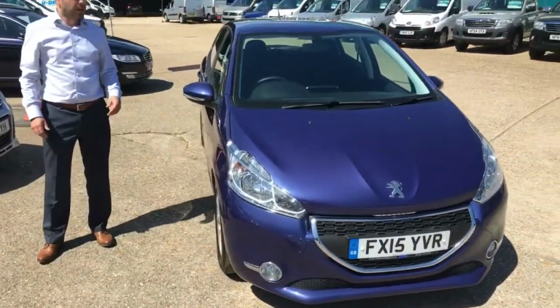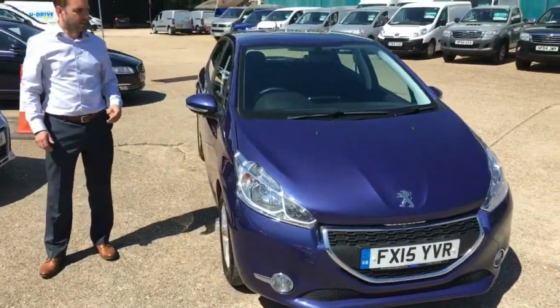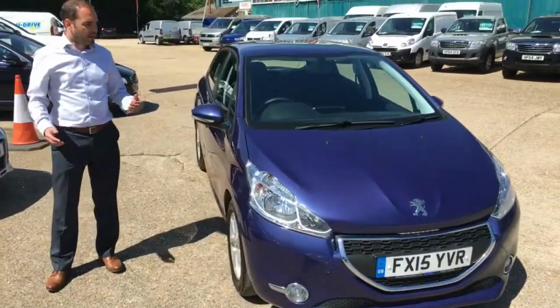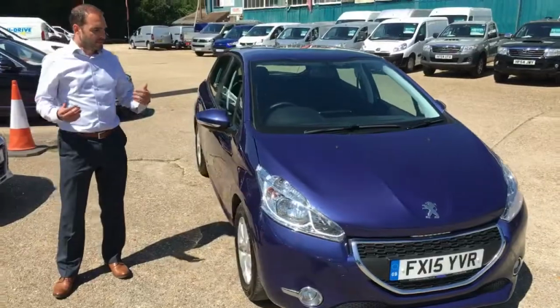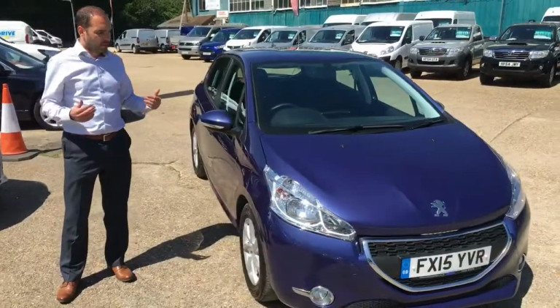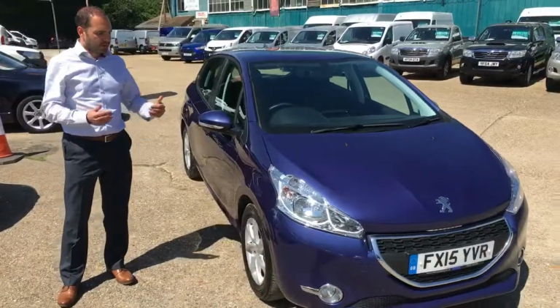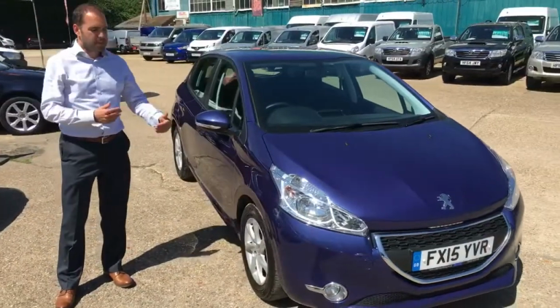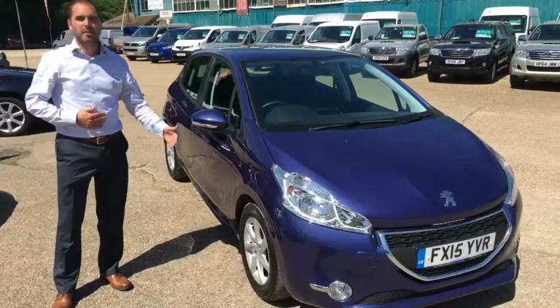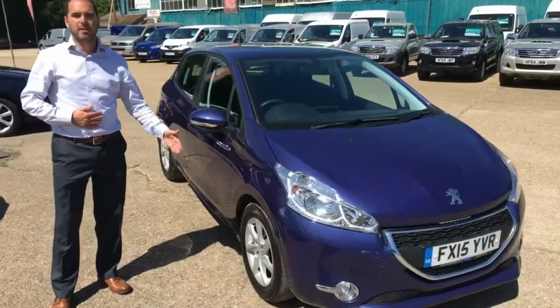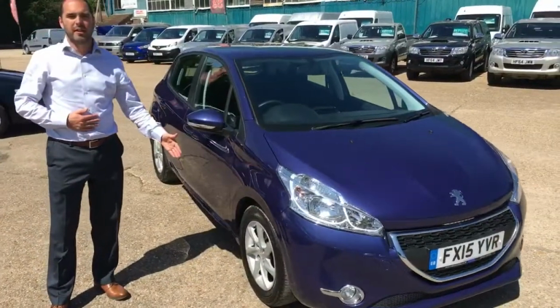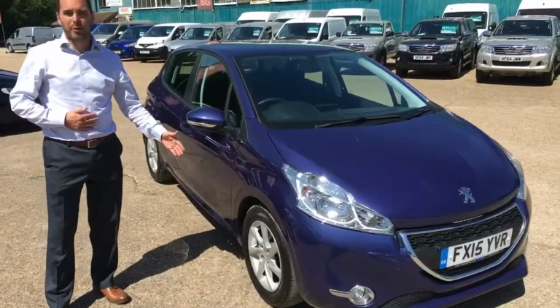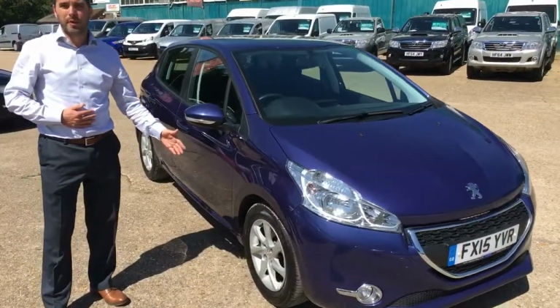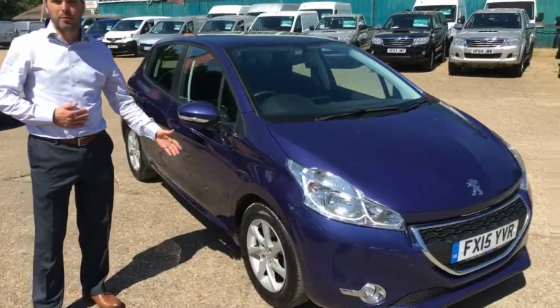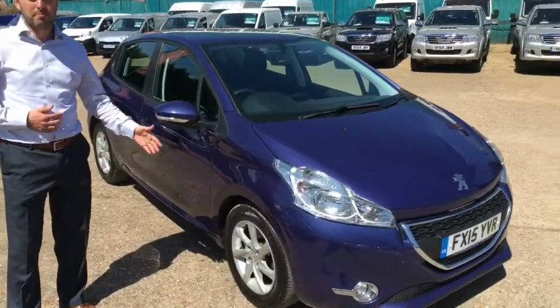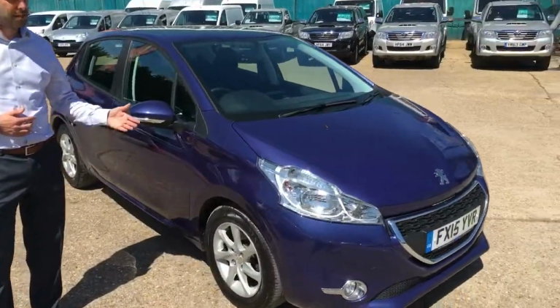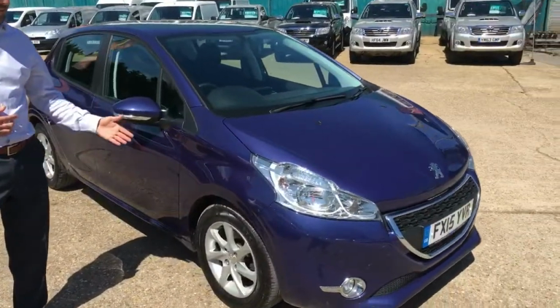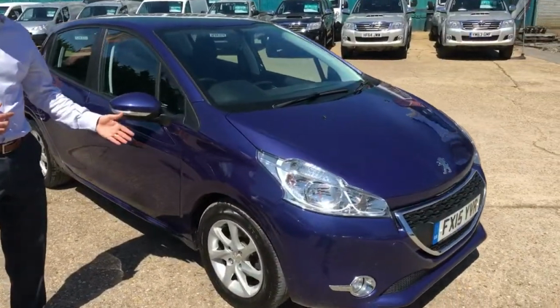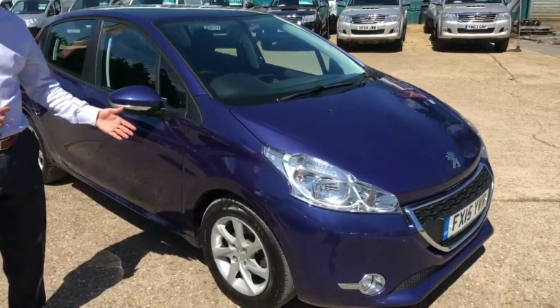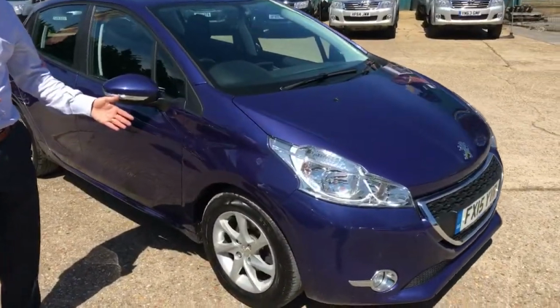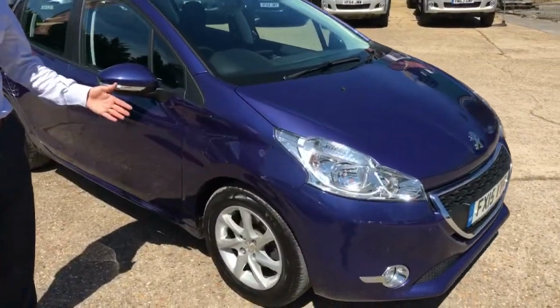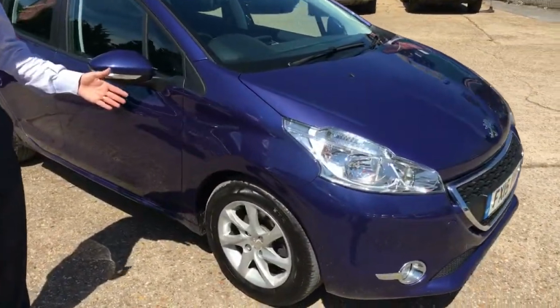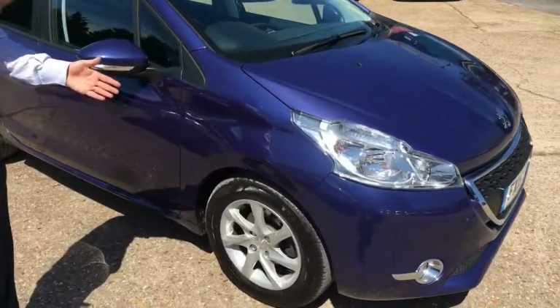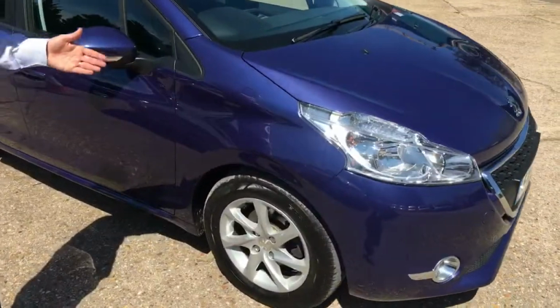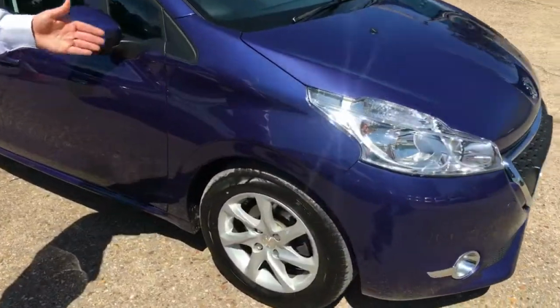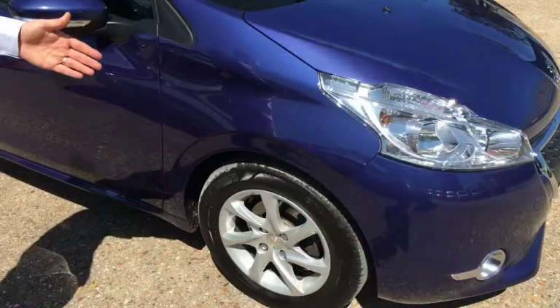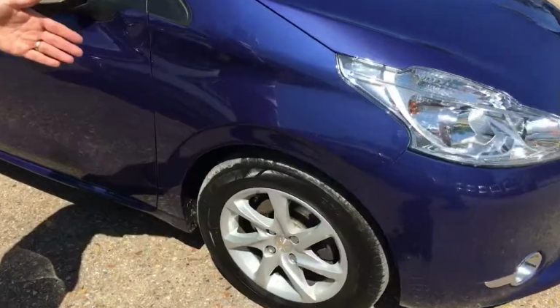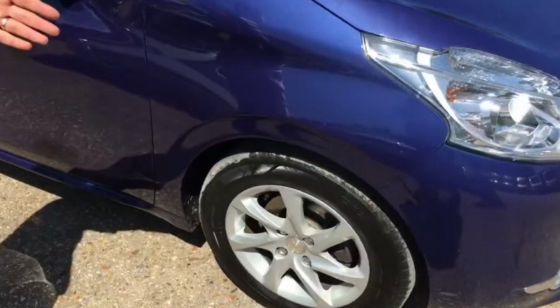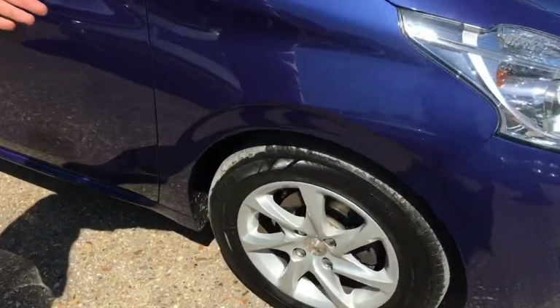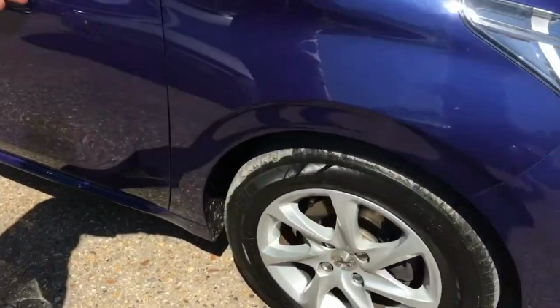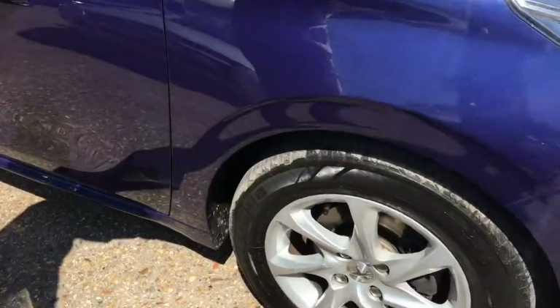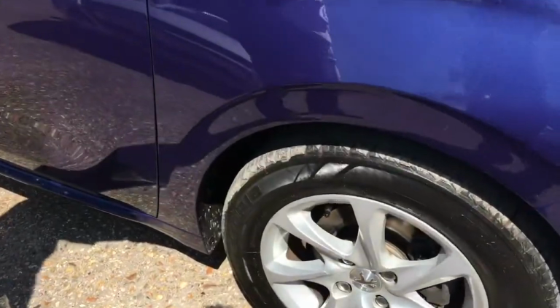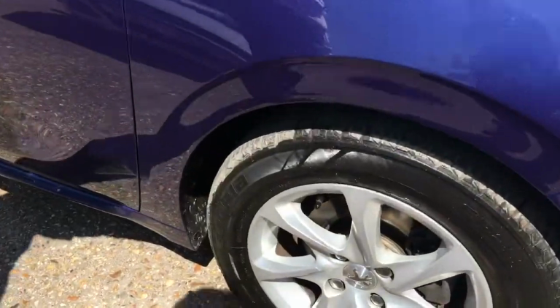As we come round we'll look at the alloy wheels. They're 15-inch alloys and they've got good tyre depth, measuring up to 7mm.